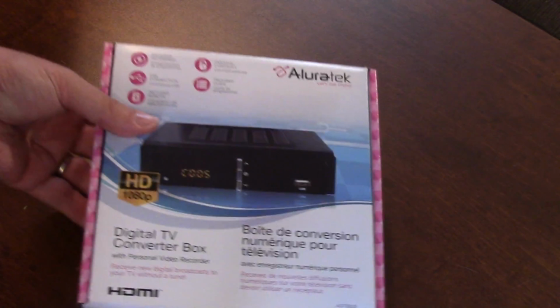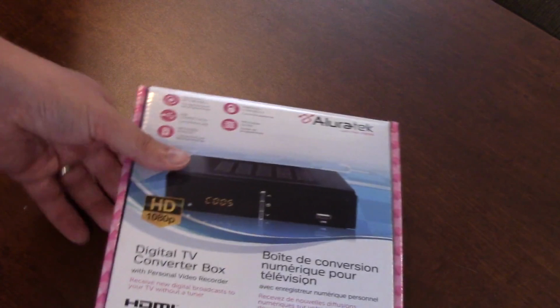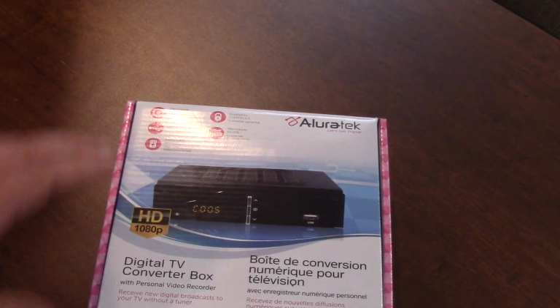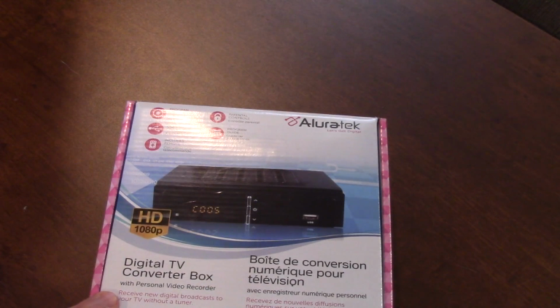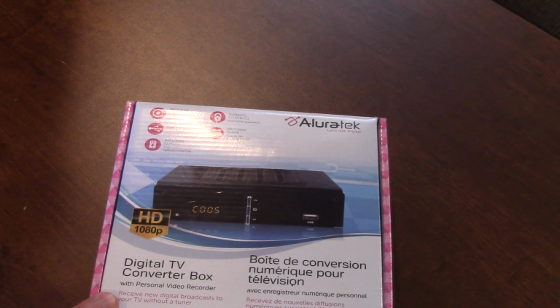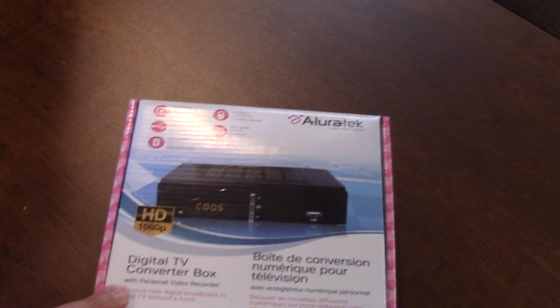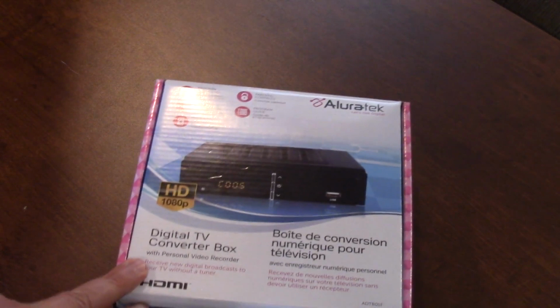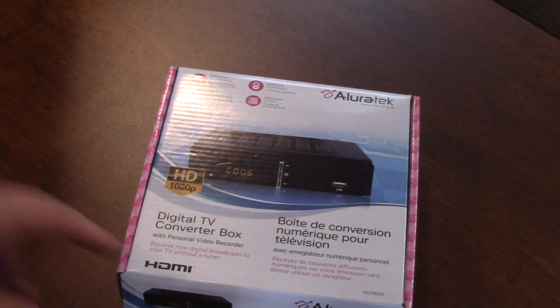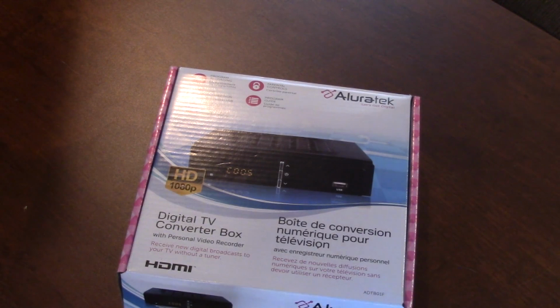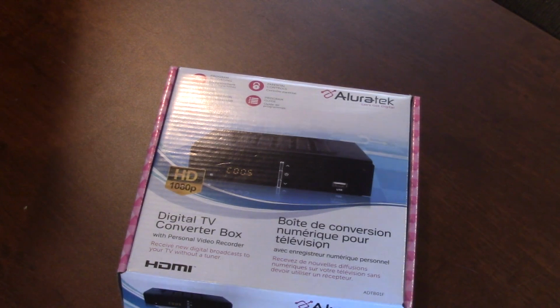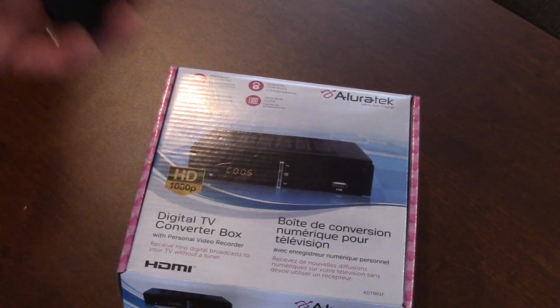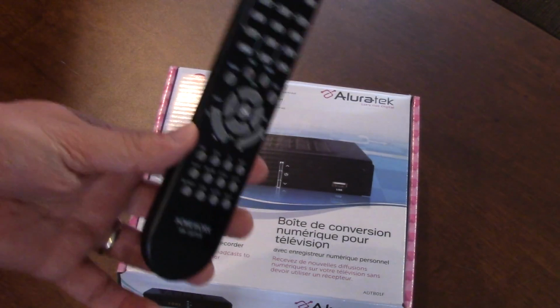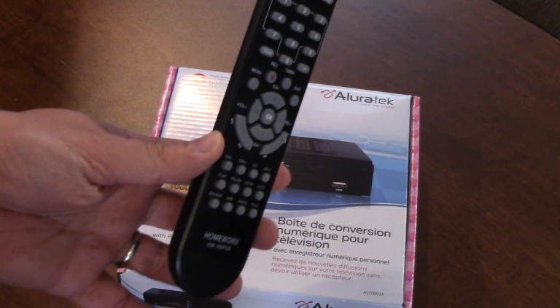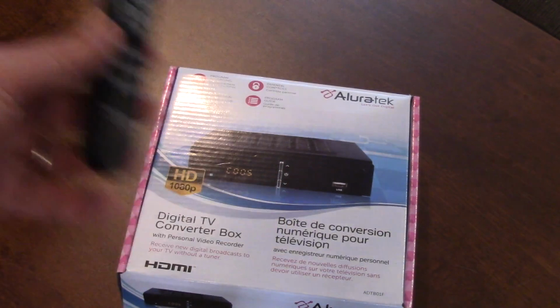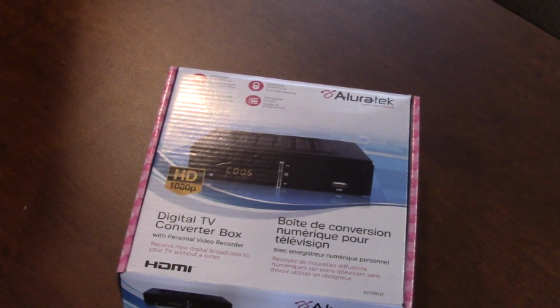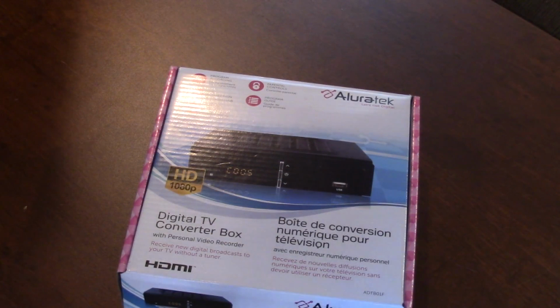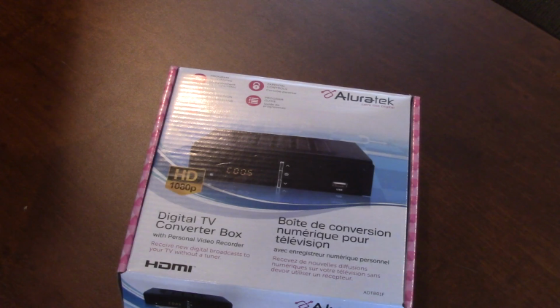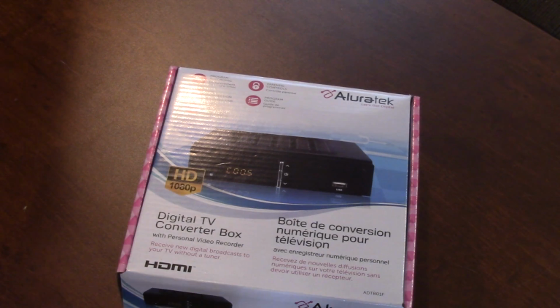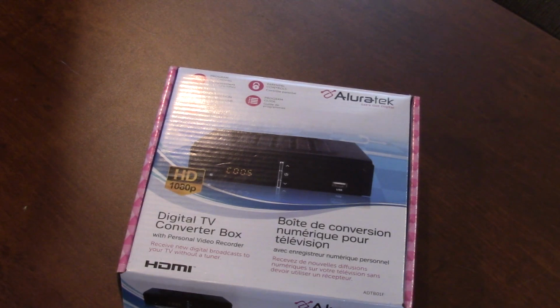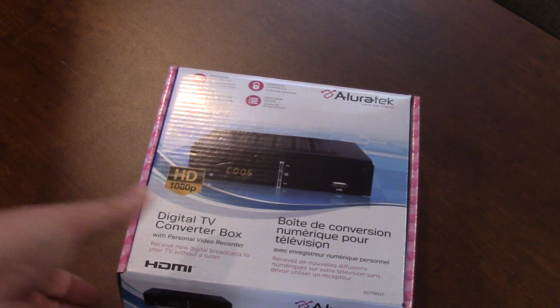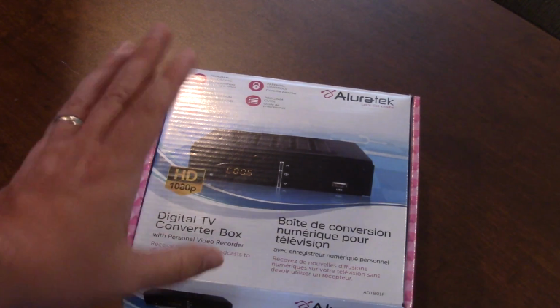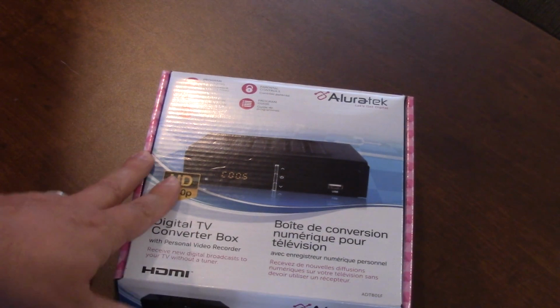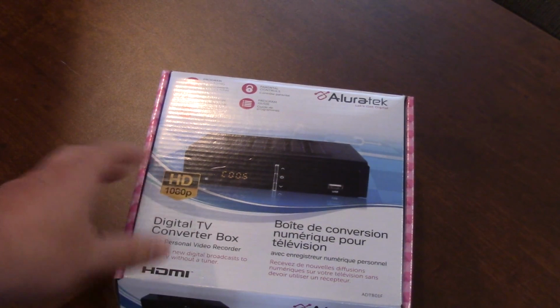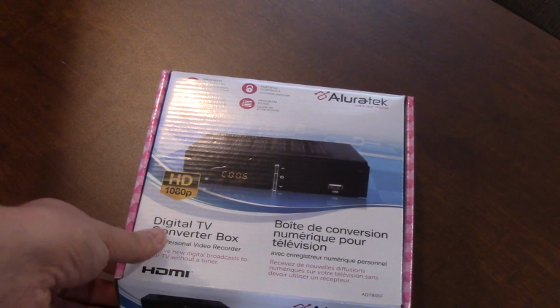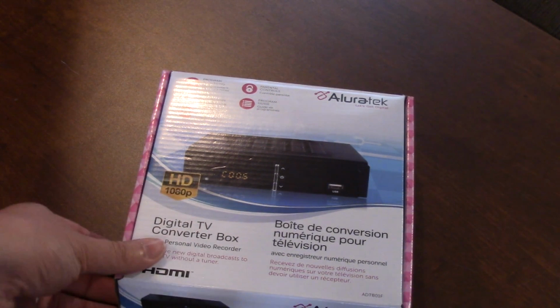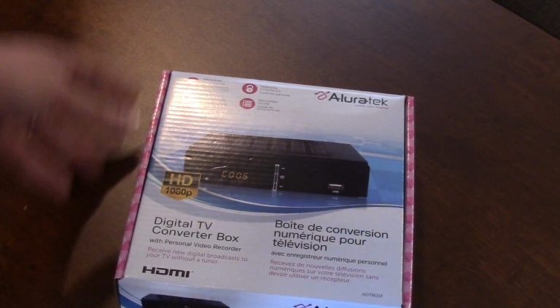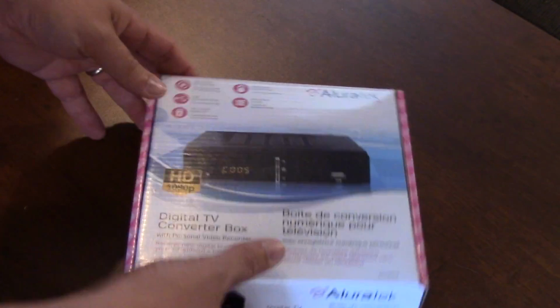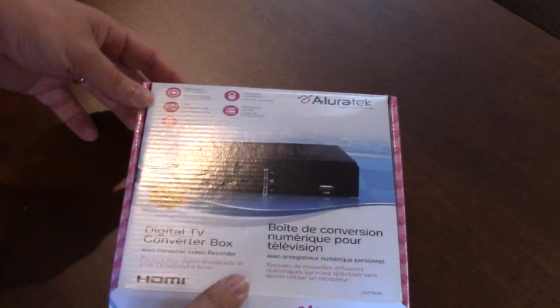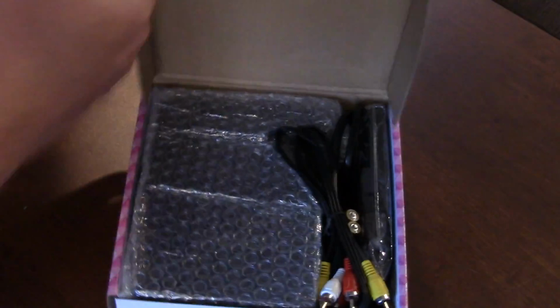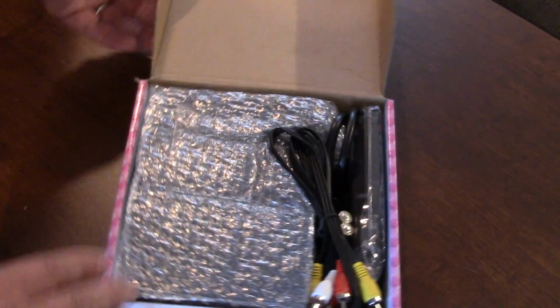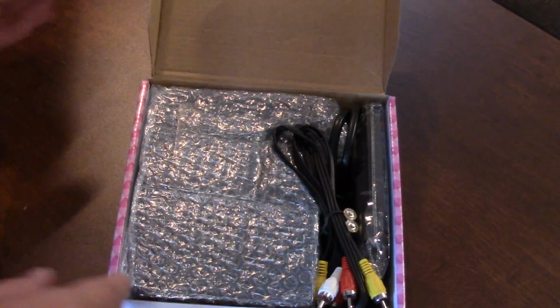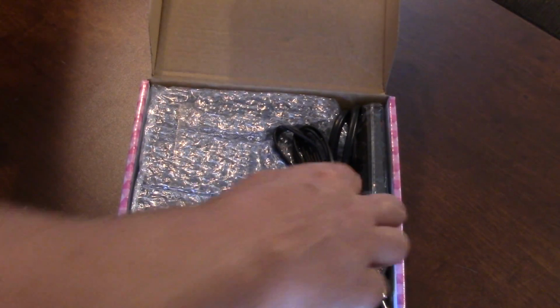I've had one of these before — I've had a HomeWorks box and done a video on that. But this is one item I picked up at Walmart, so I'll take a look inside.